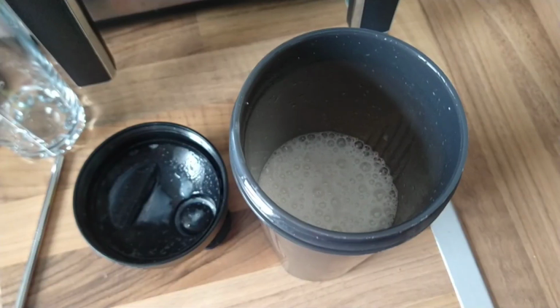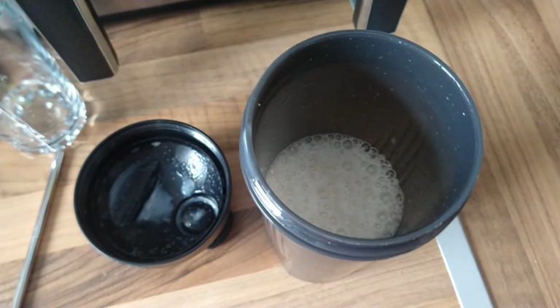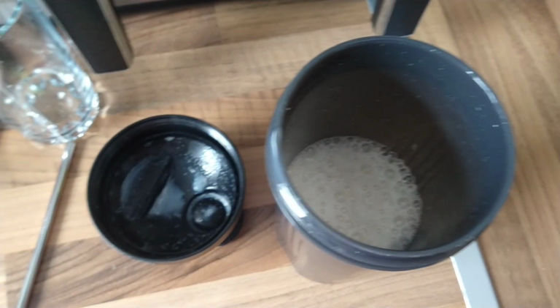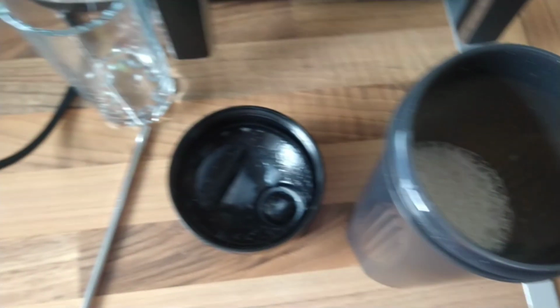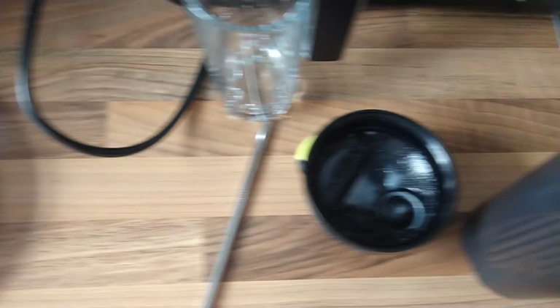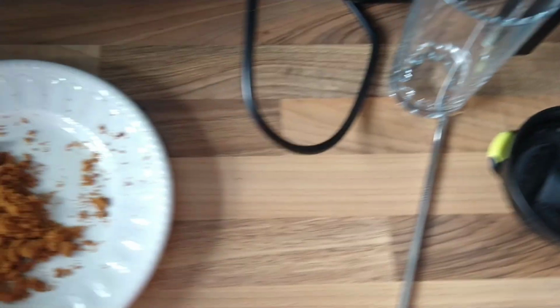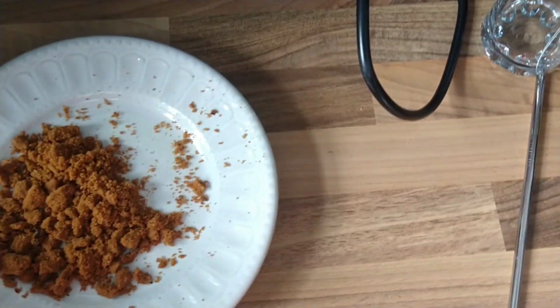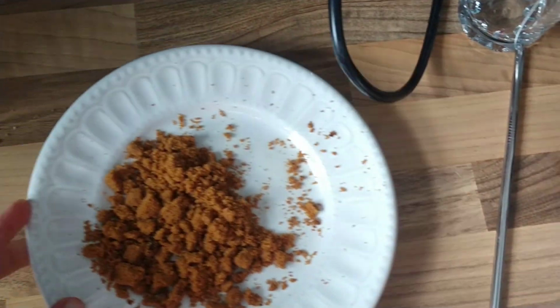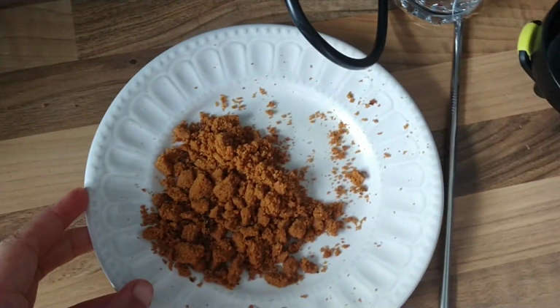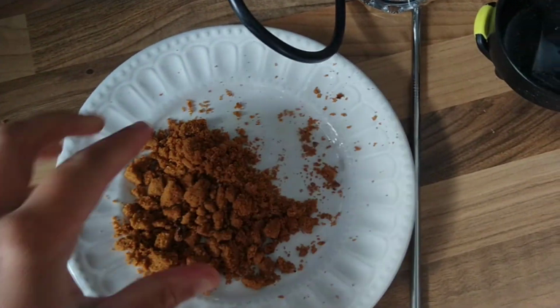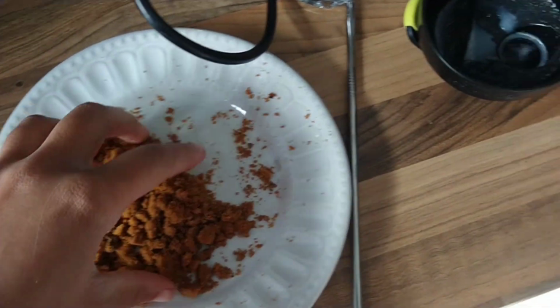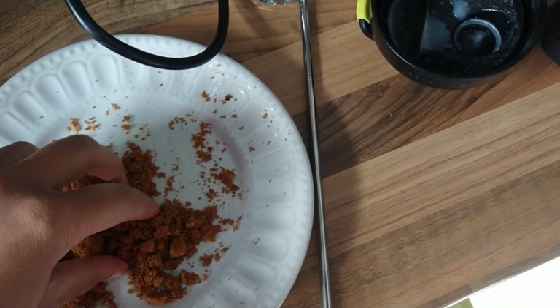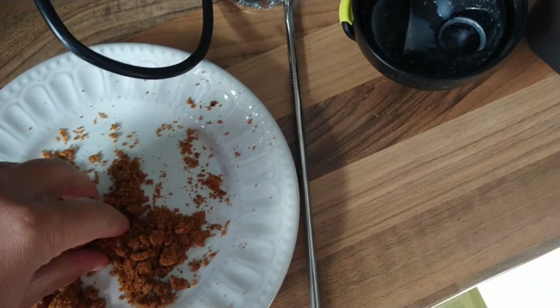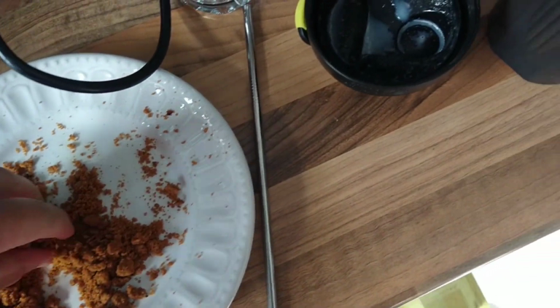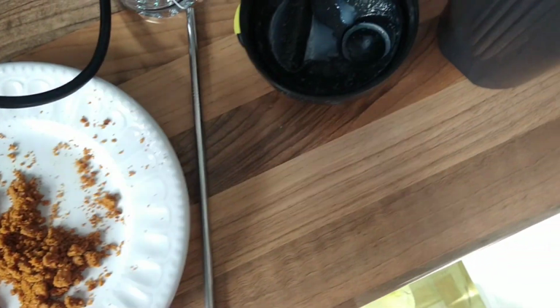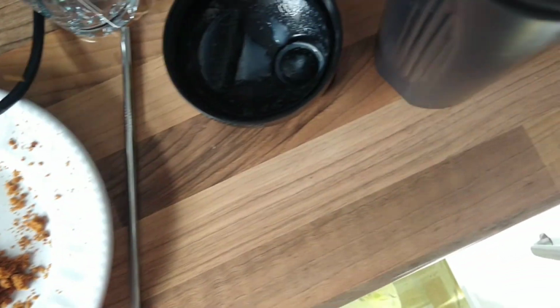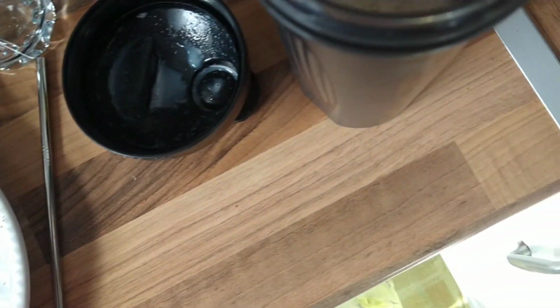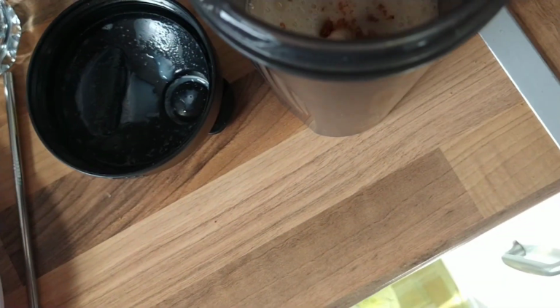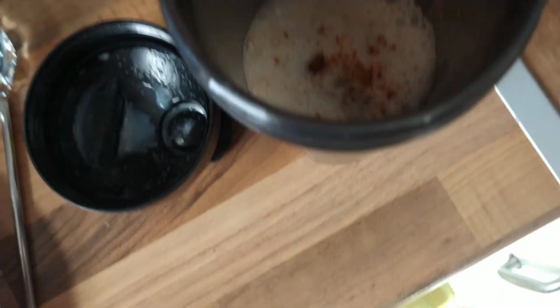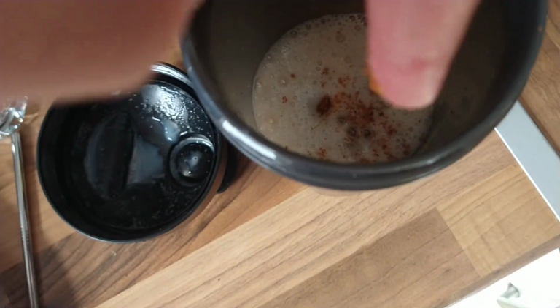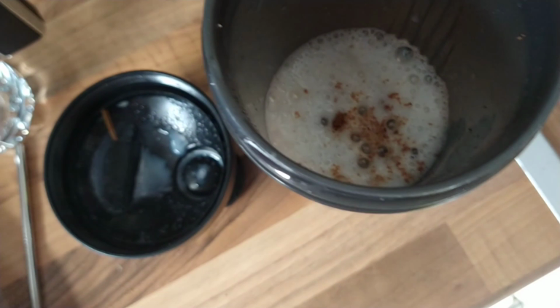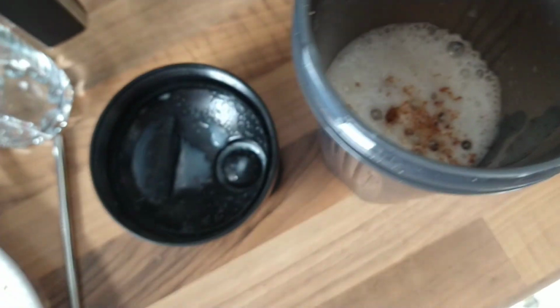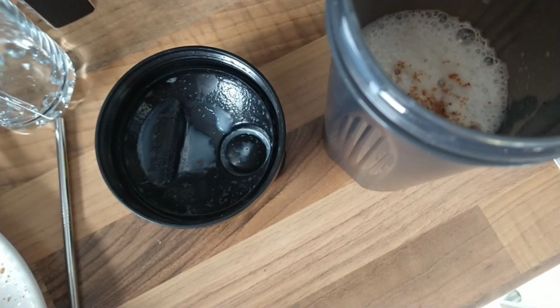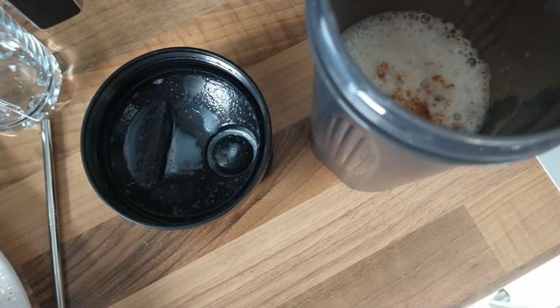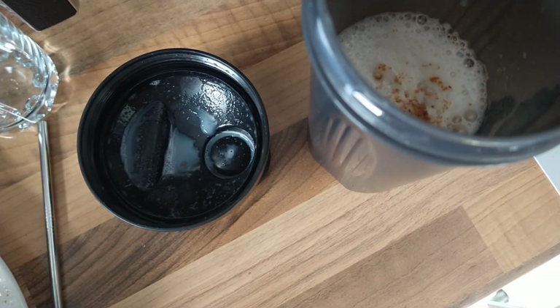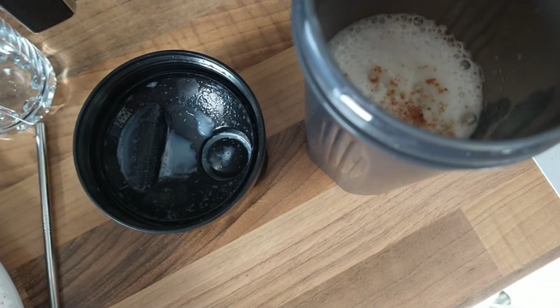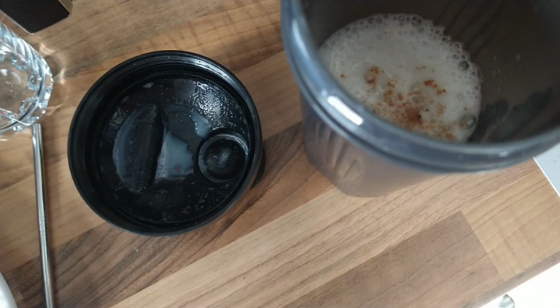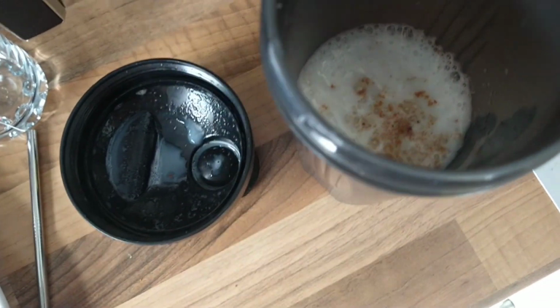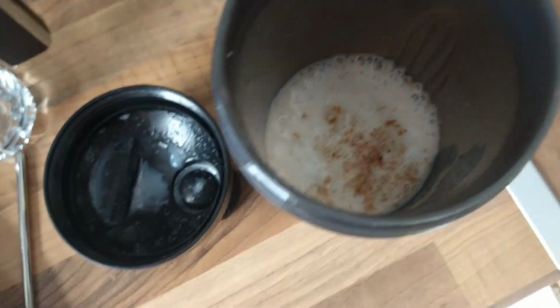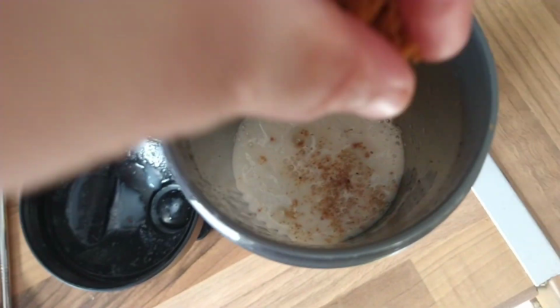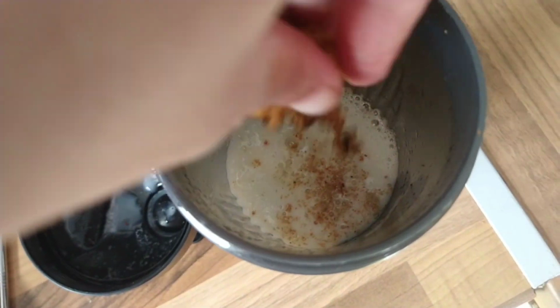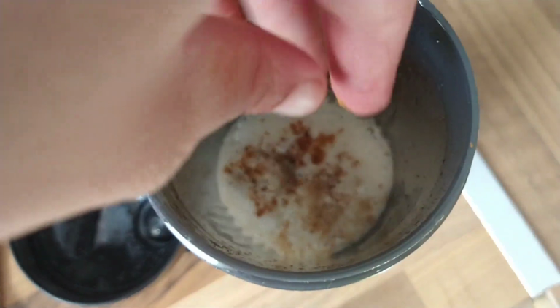Once that is all shaken up, we're then going to add a handful of these crumbs, but you want to leave a little bit left just to sprinkle on top at the end.